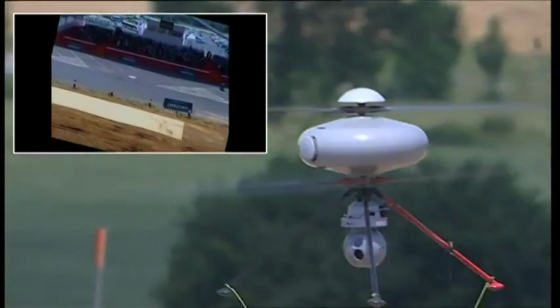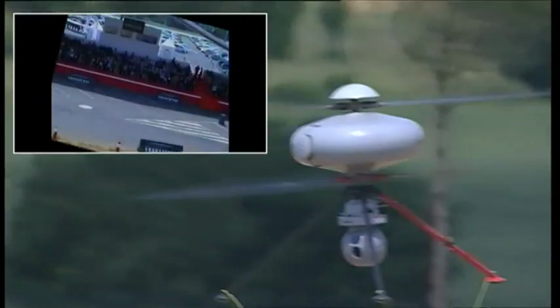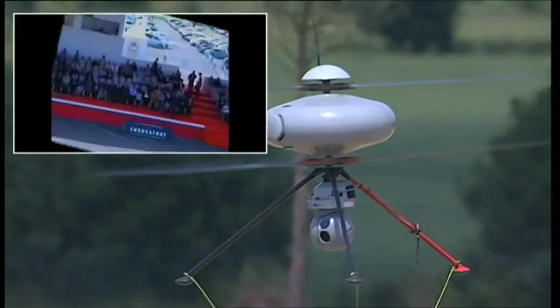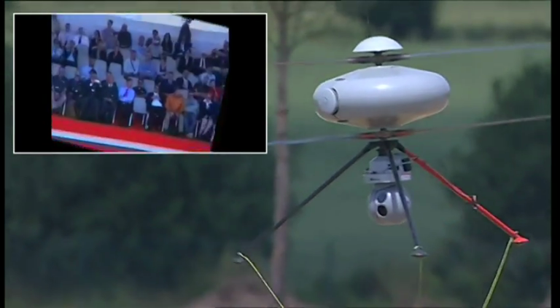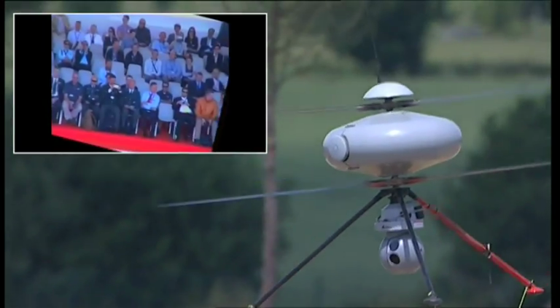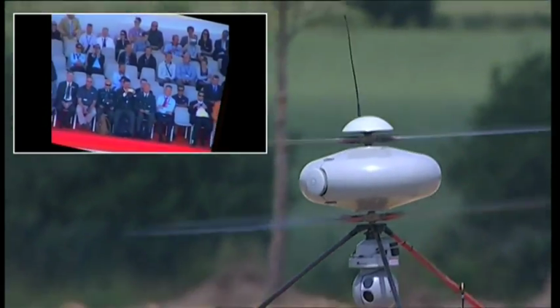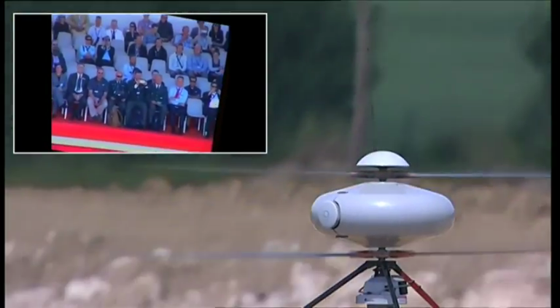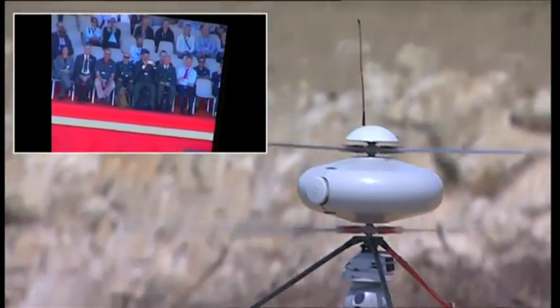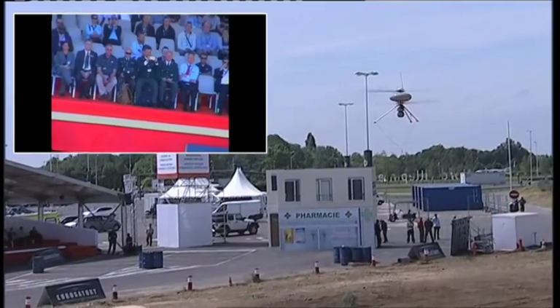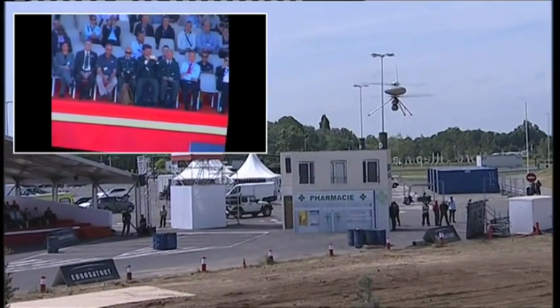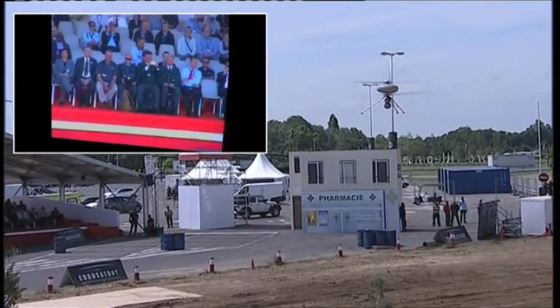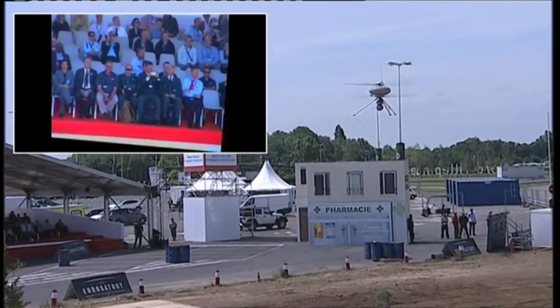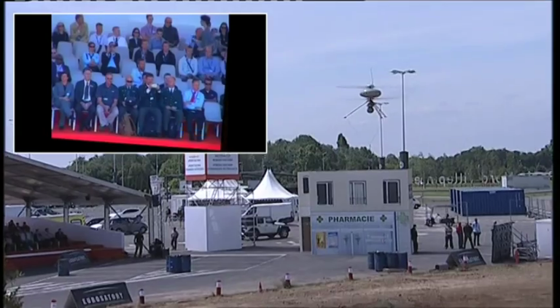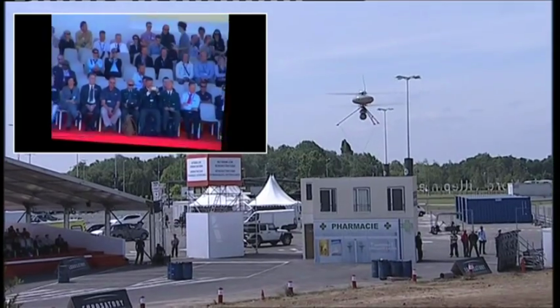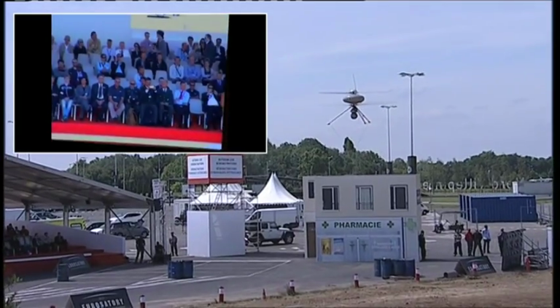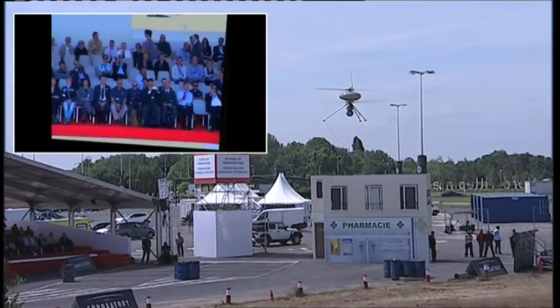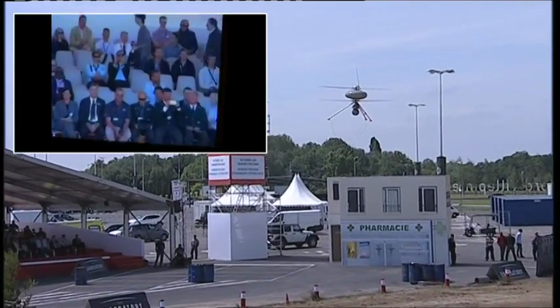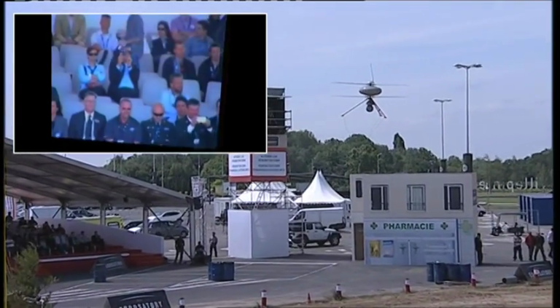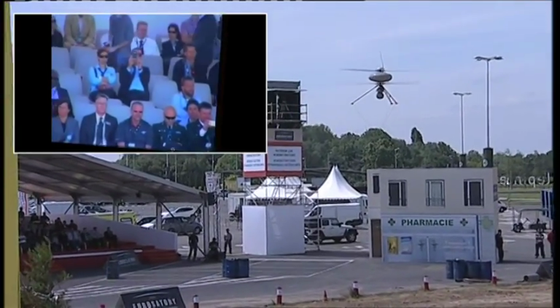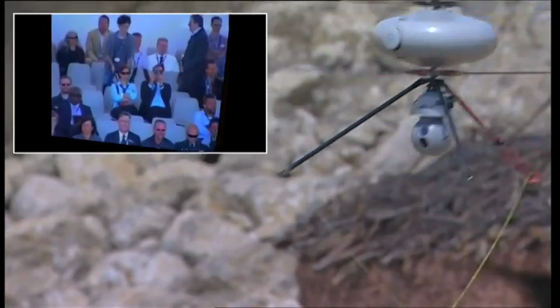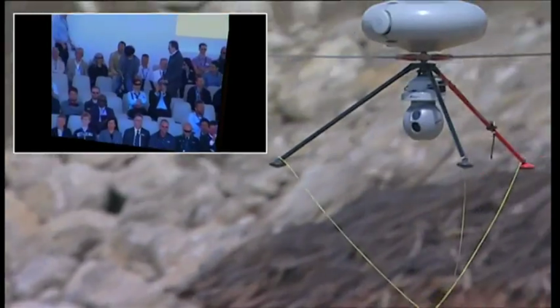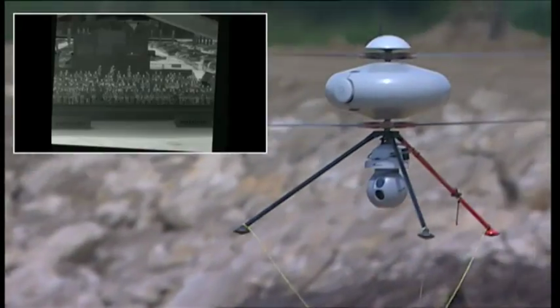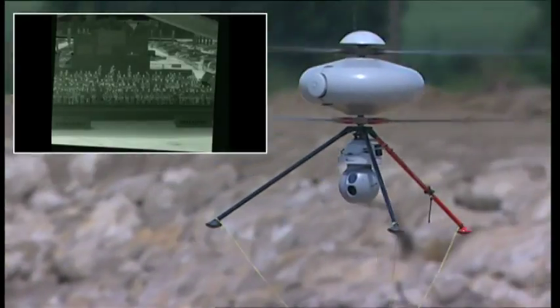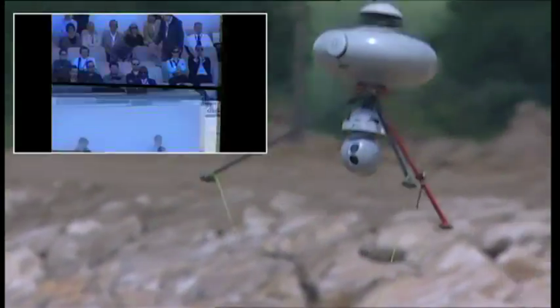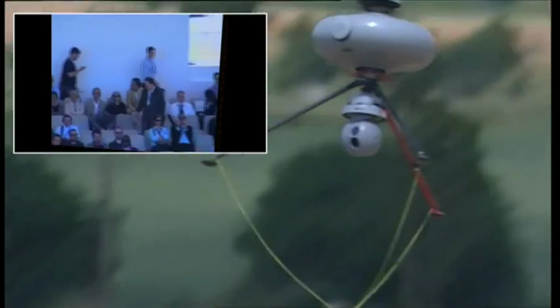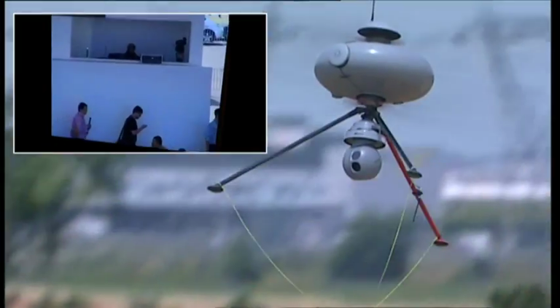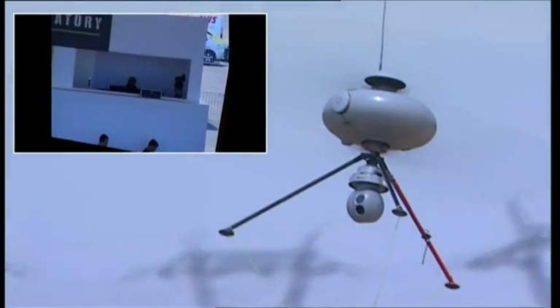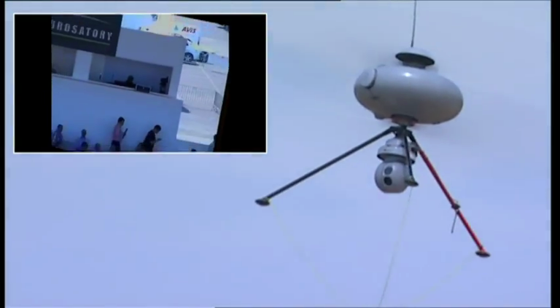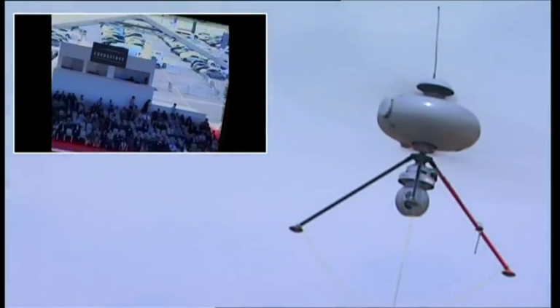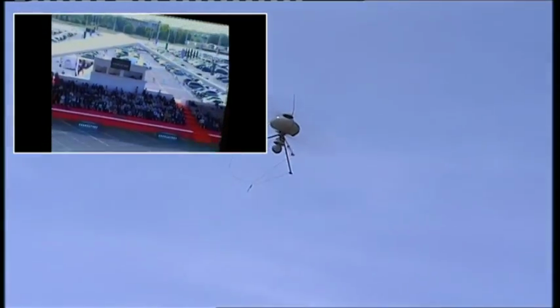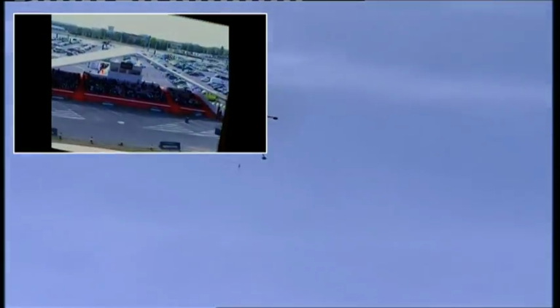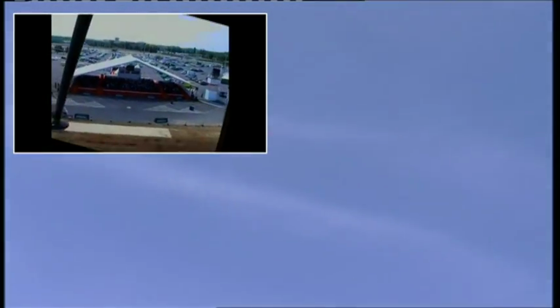These include camp perimeter protection and border surveillance. It can be used for reconnaissance and intelligence gathering. Its stationary flight capabilities mean it can be used like a virtual mast for observation purposes.